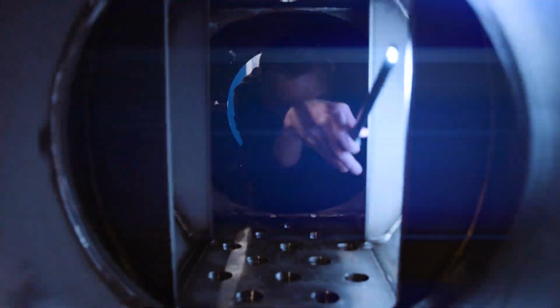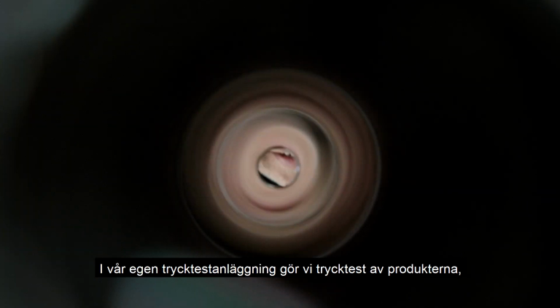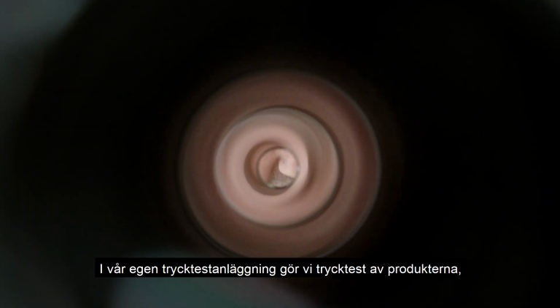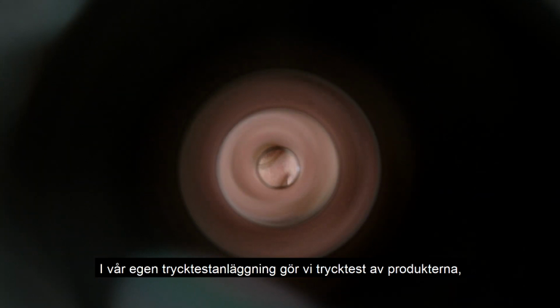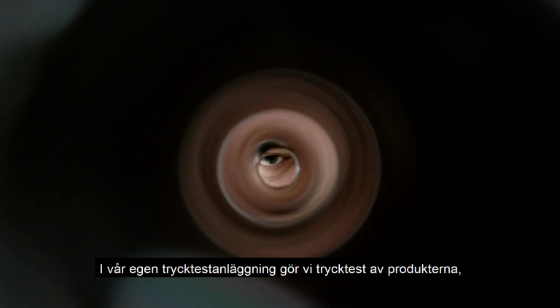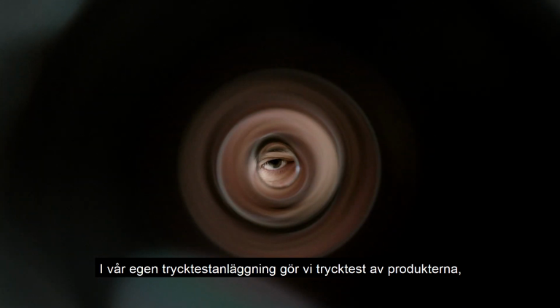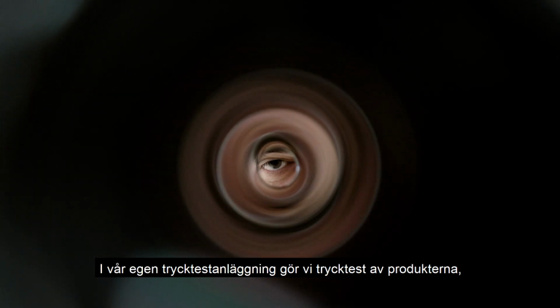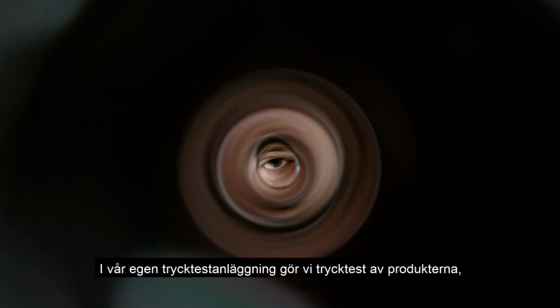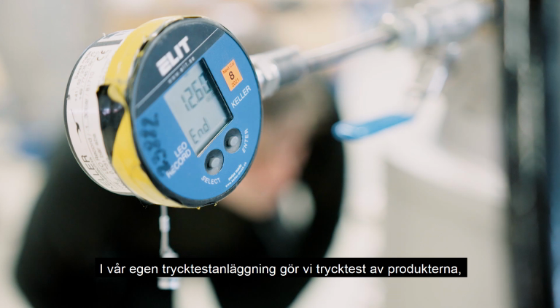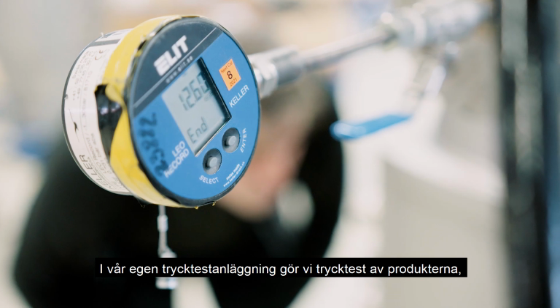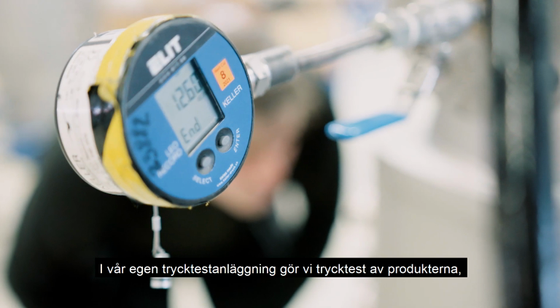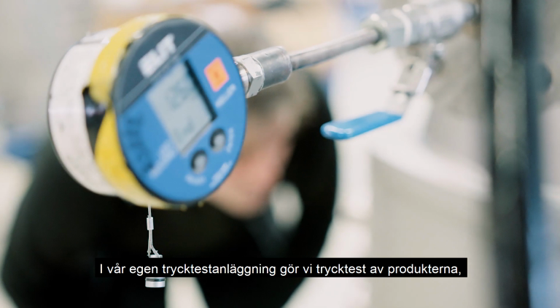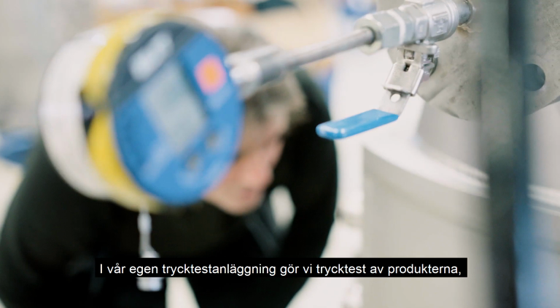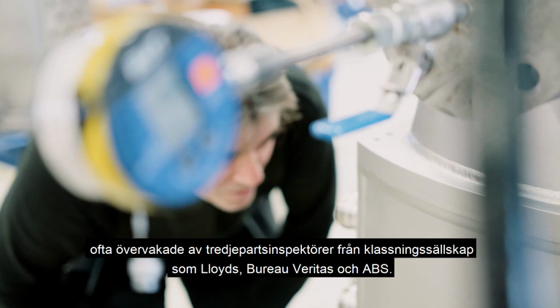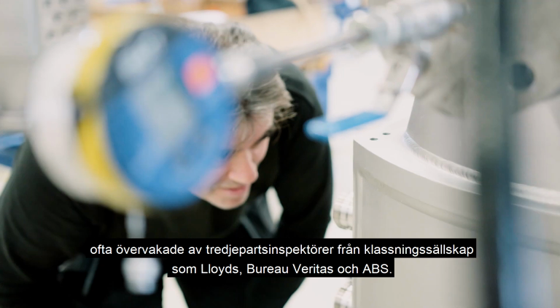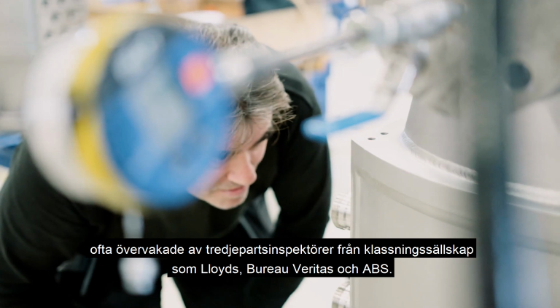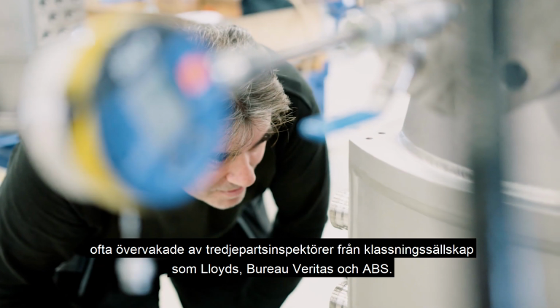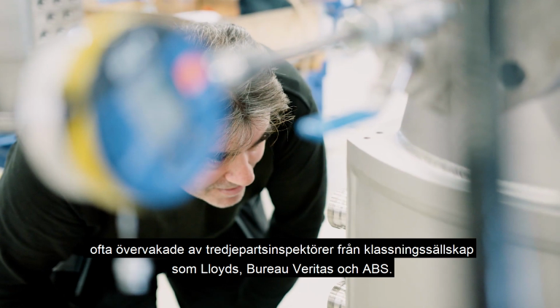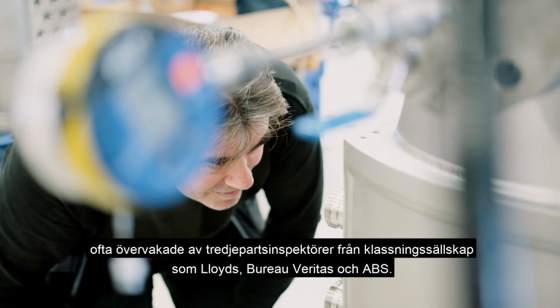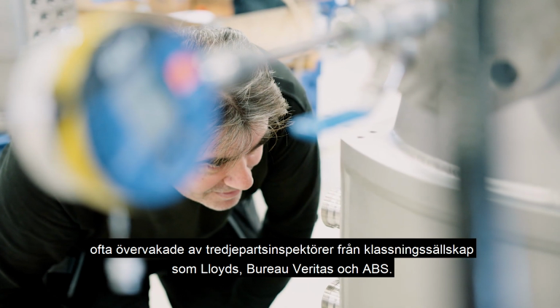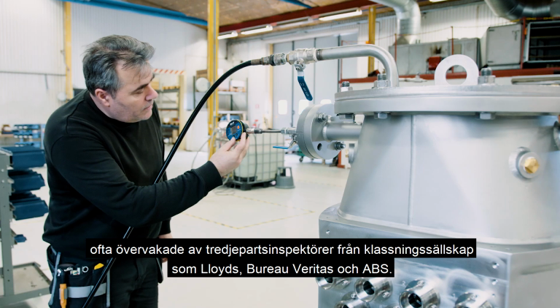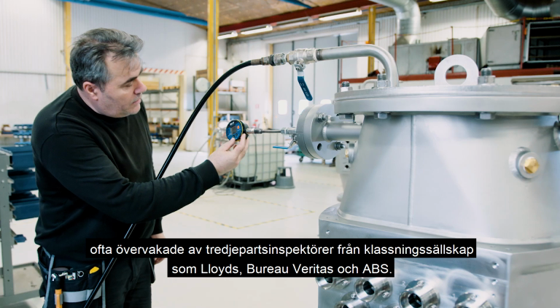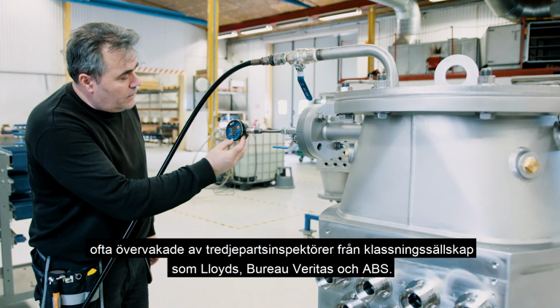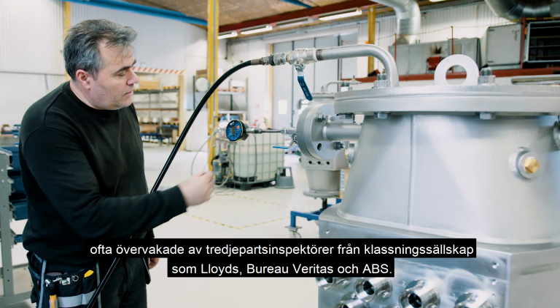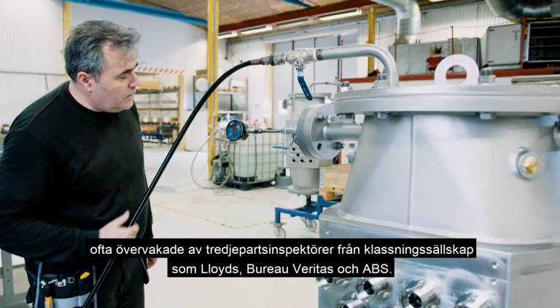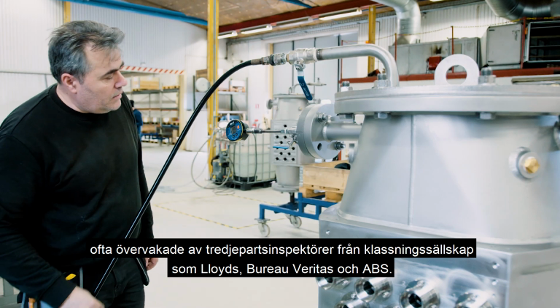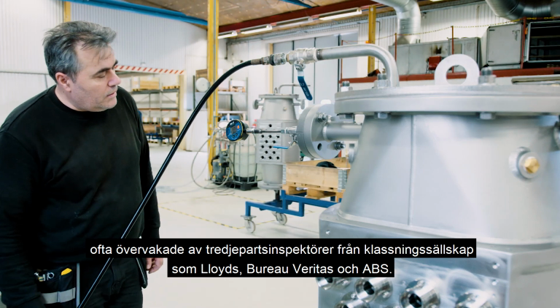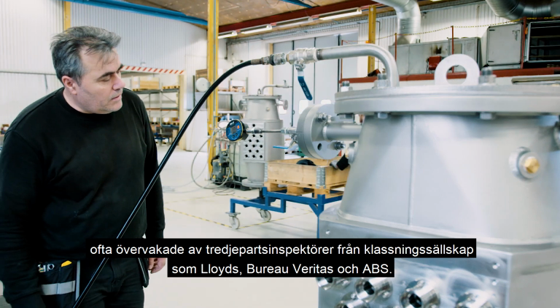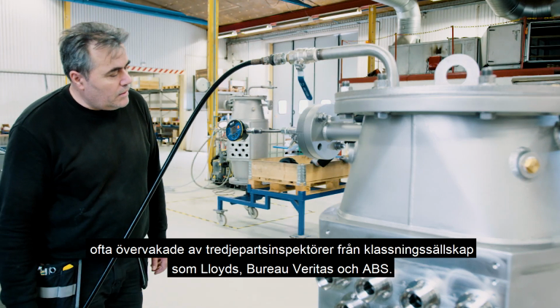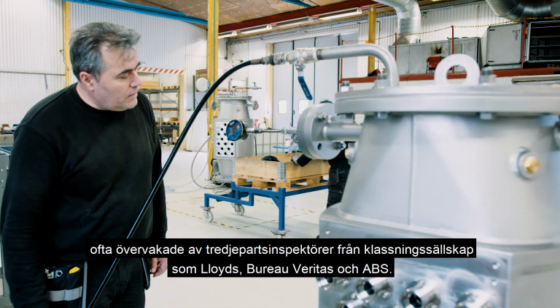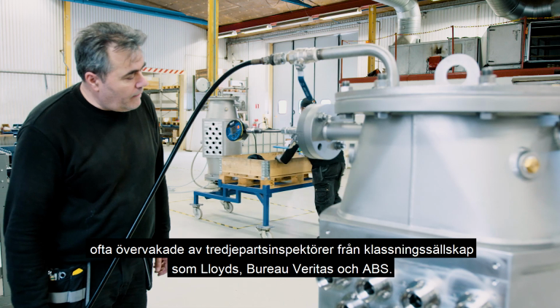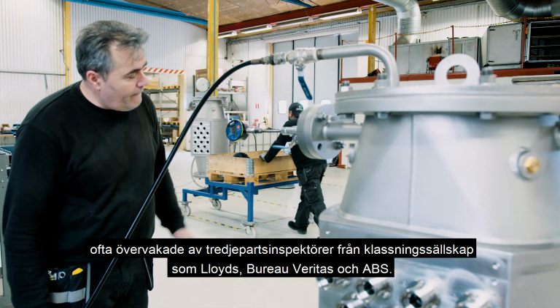In our pressure test facility, we do pressure tests of the products, often supervised by third-party inspectors from class societies such as Lloyds, Bureau Veritas and ABS.